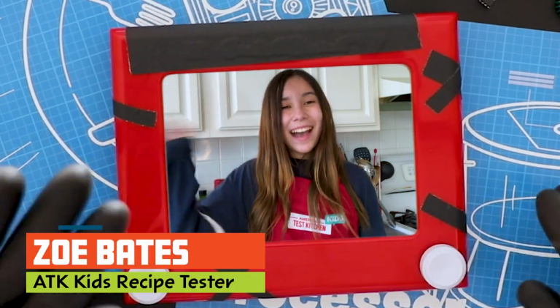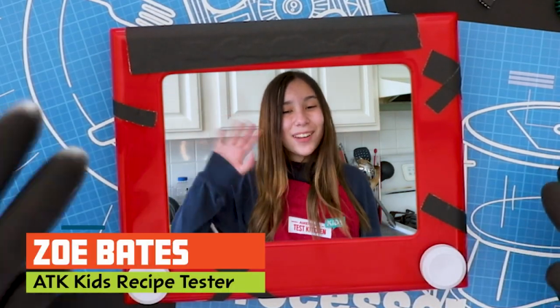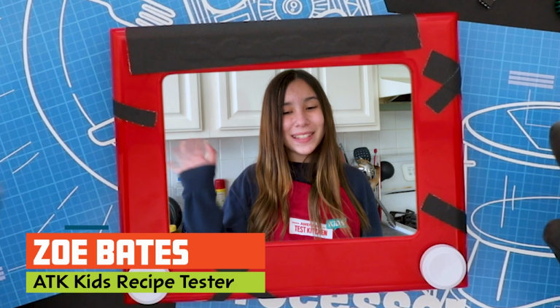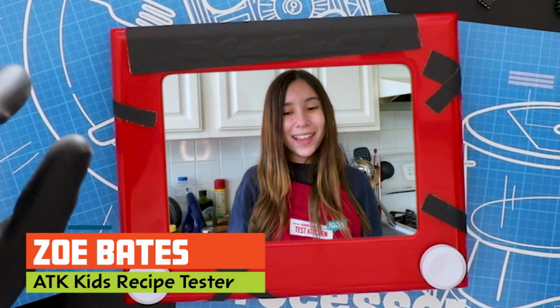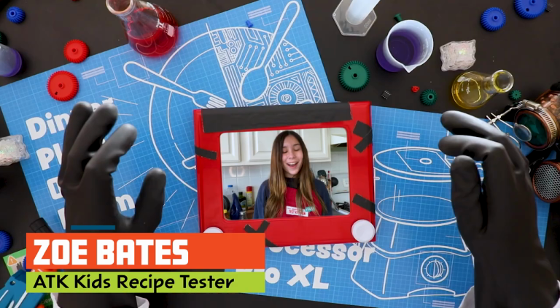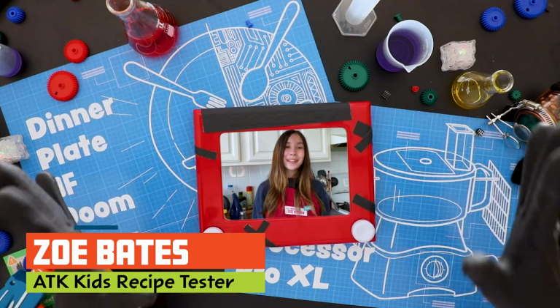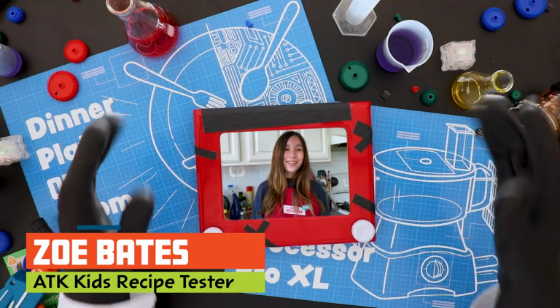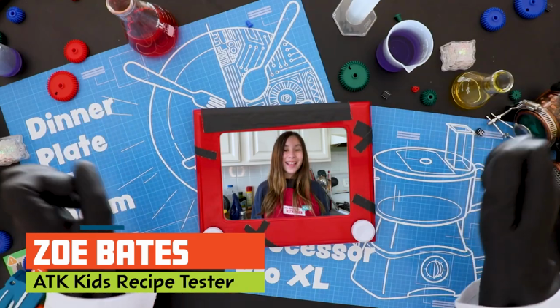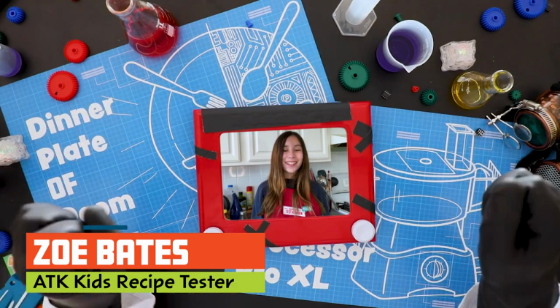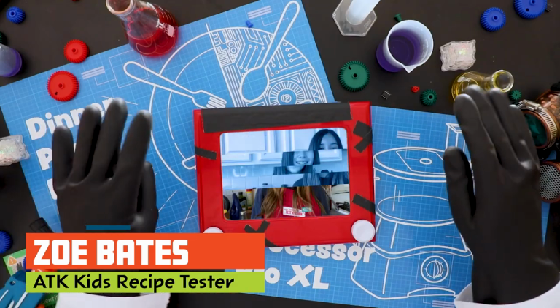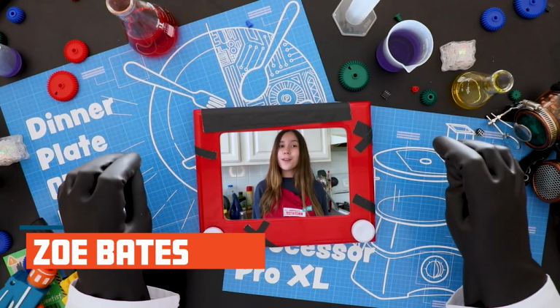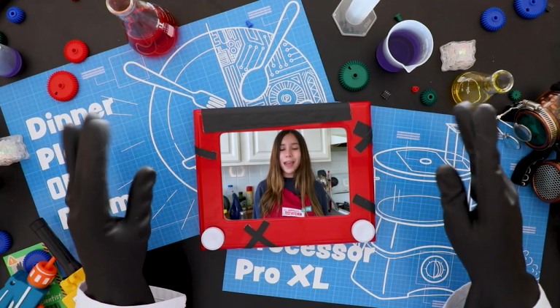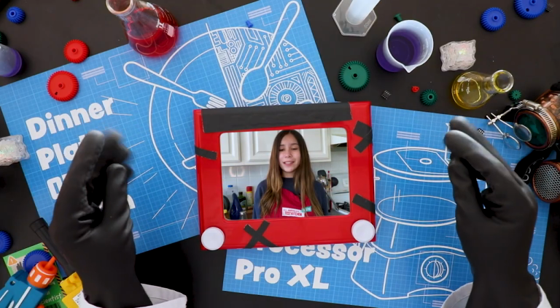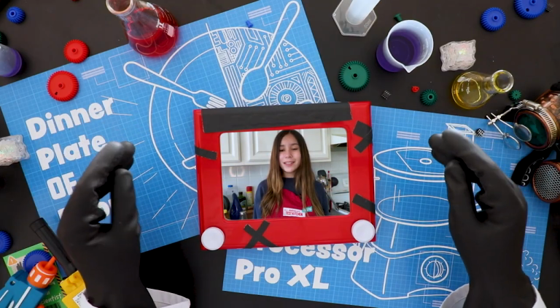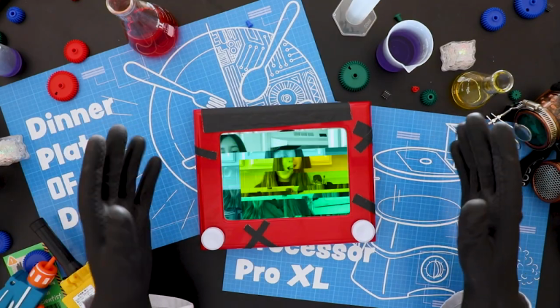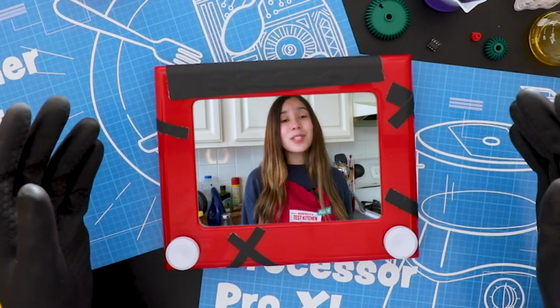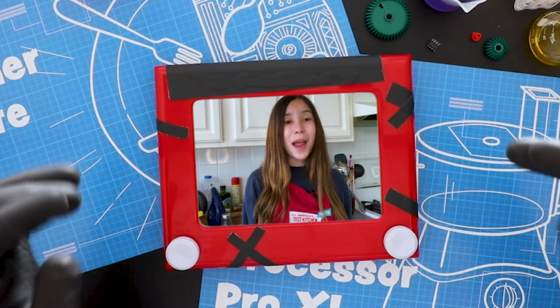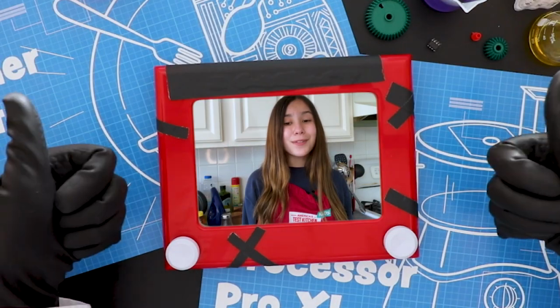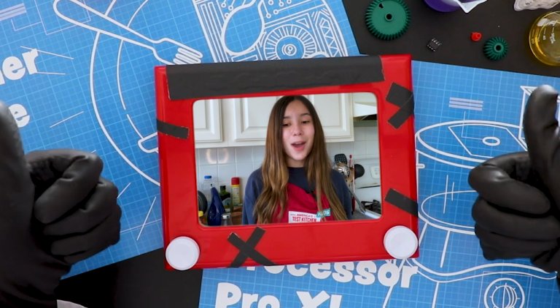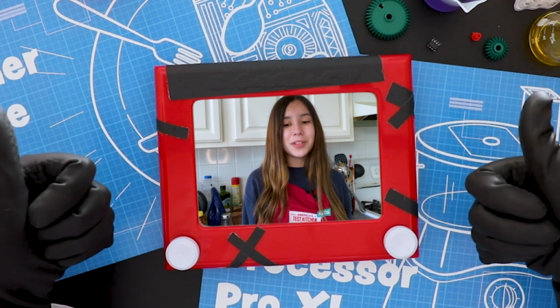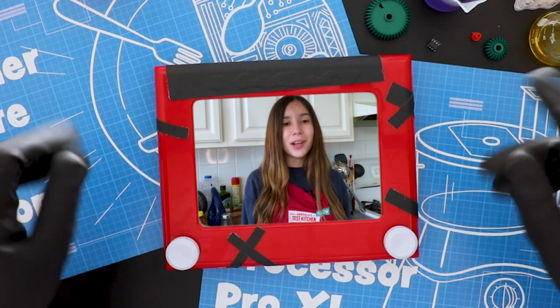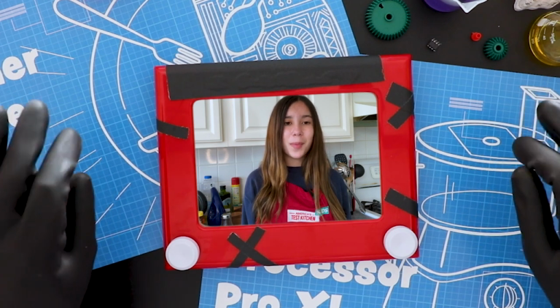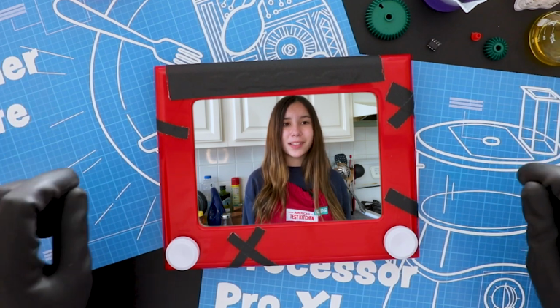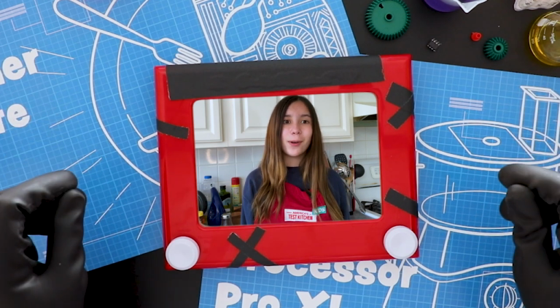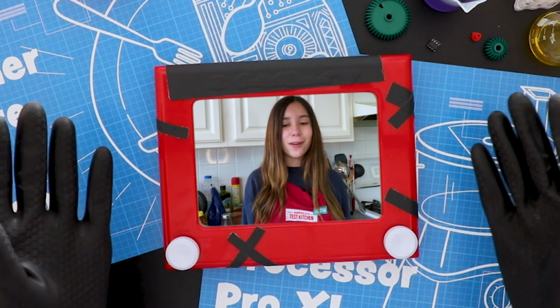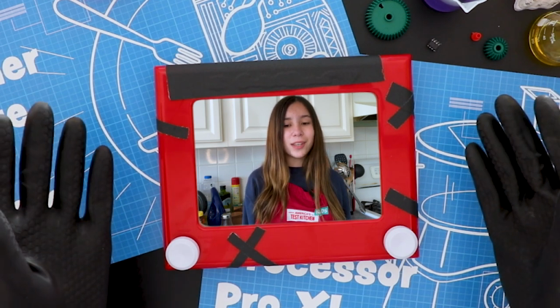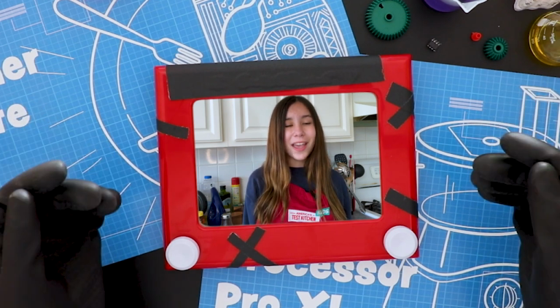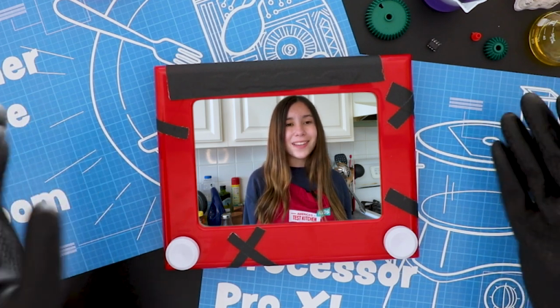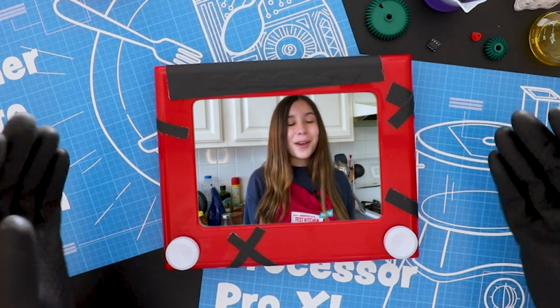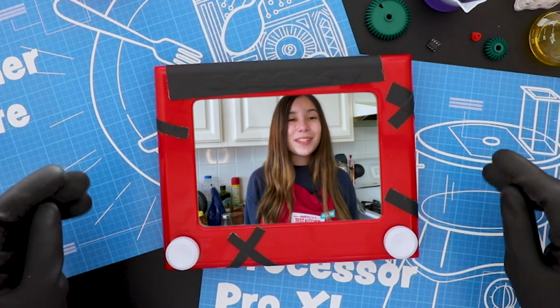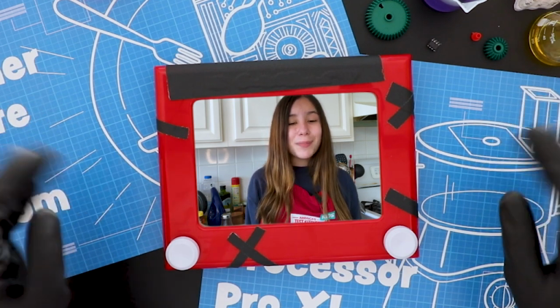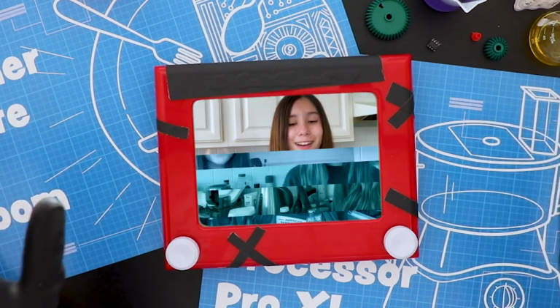Hi Grandpa Psy! Are you excited for our last cooking lesson? For now at least. I'm so proud of you and how much you've learned and mostly avoiding your old evil ways. What great progress!